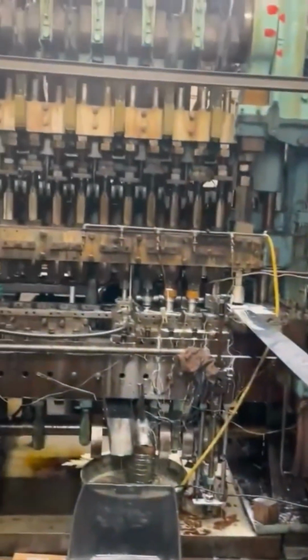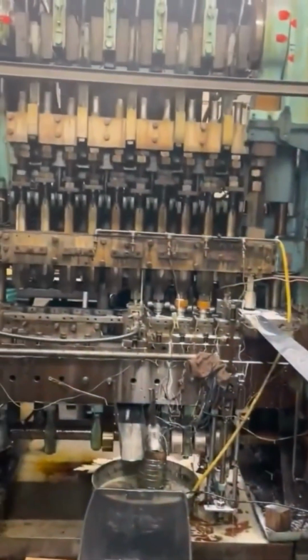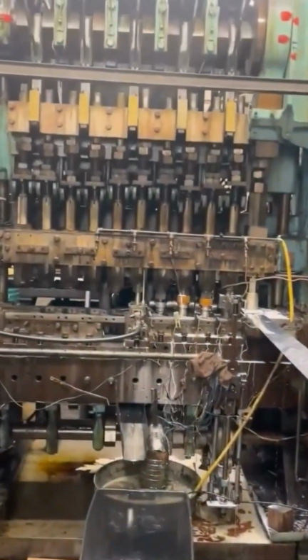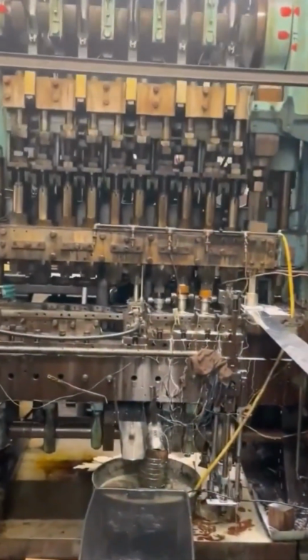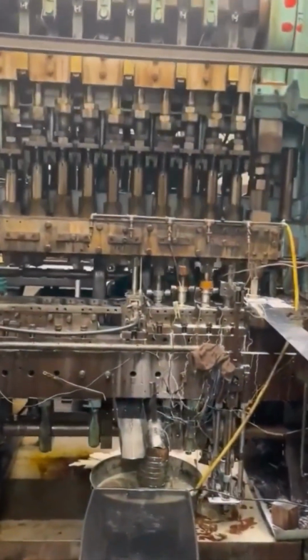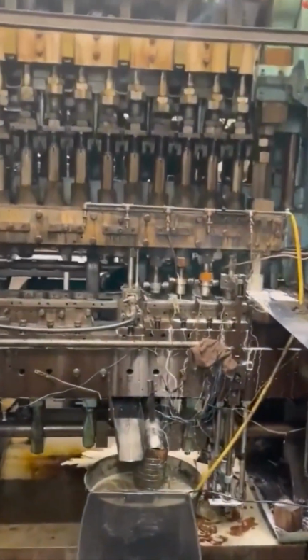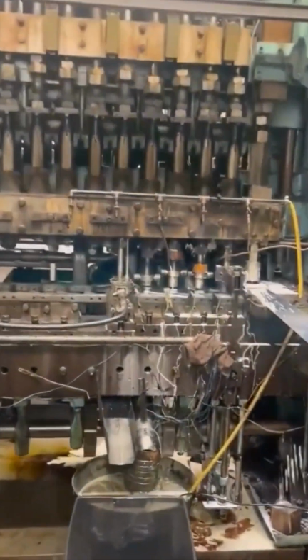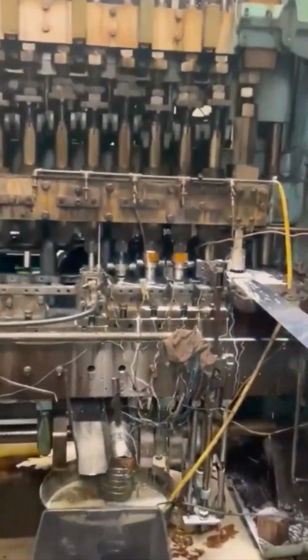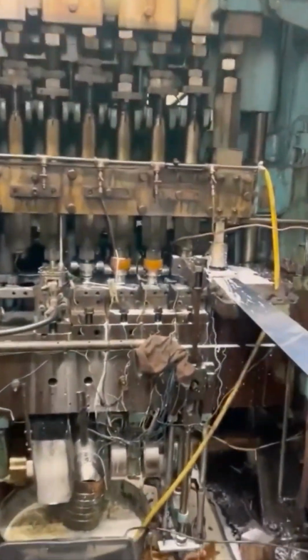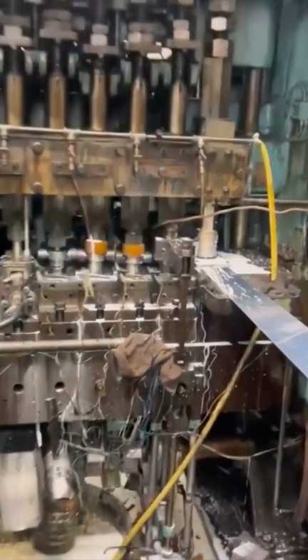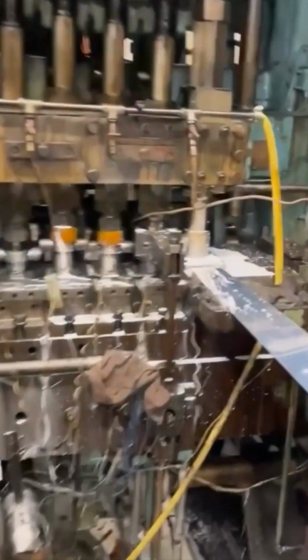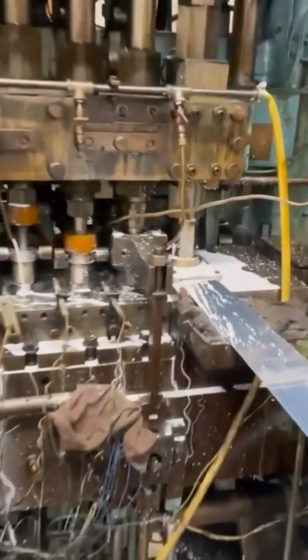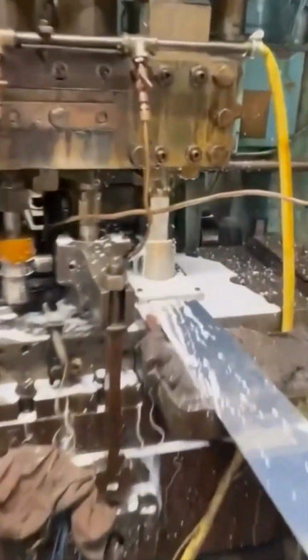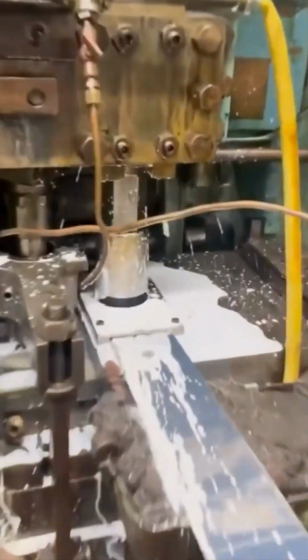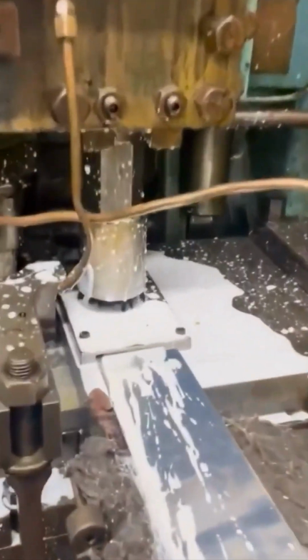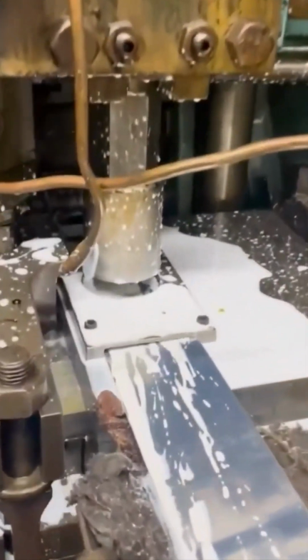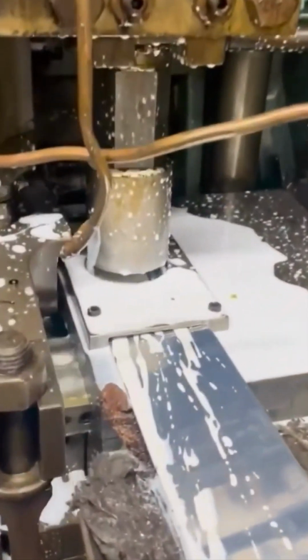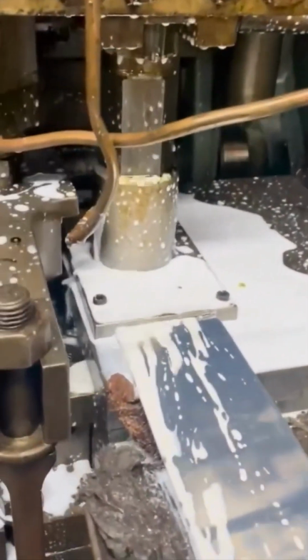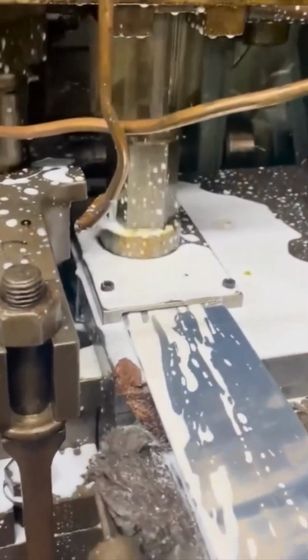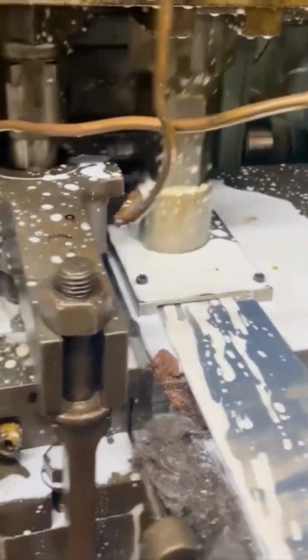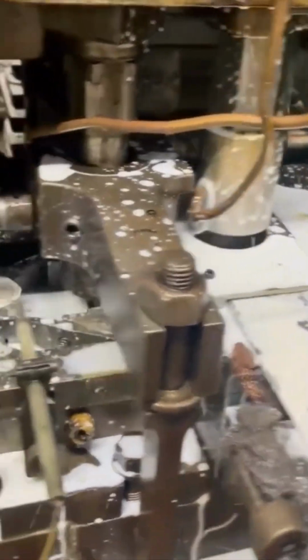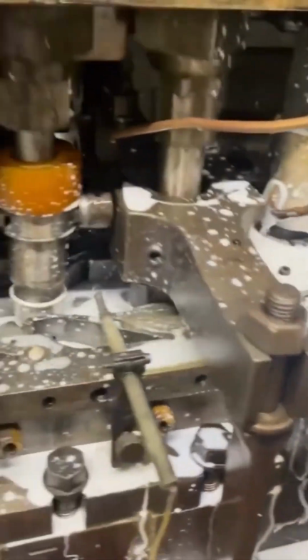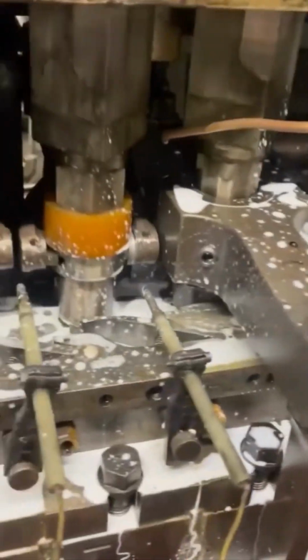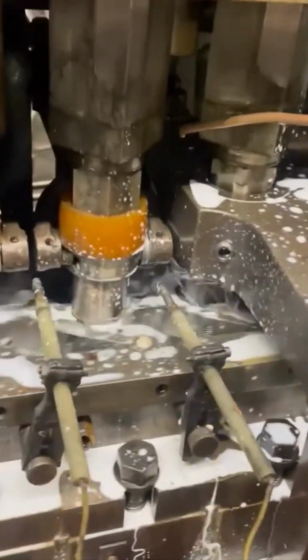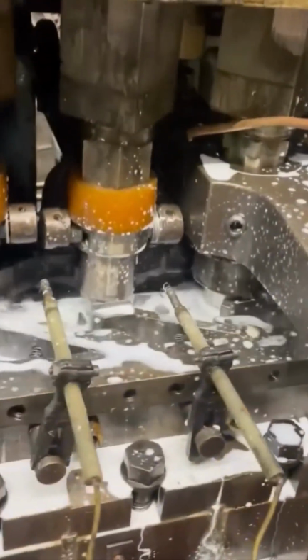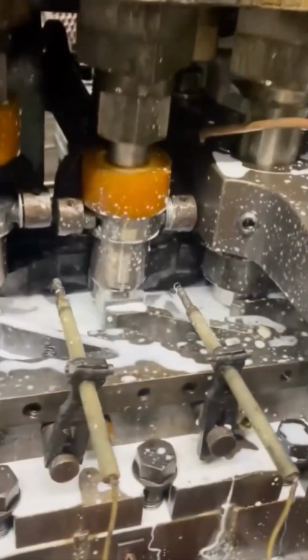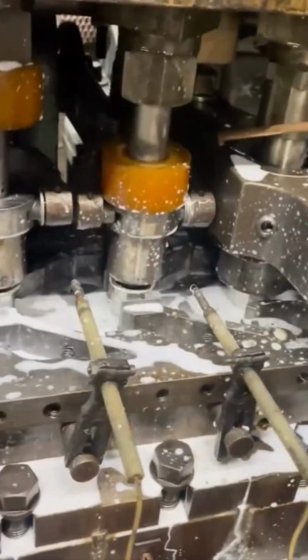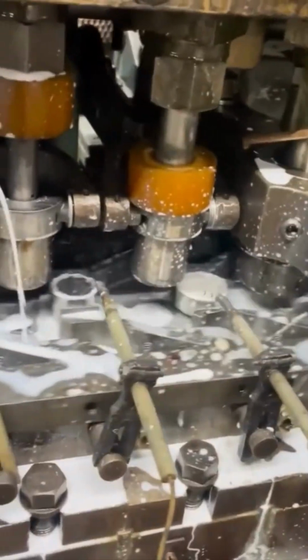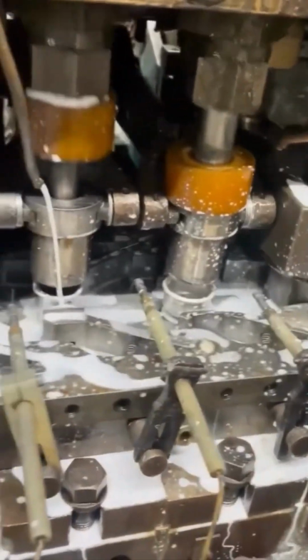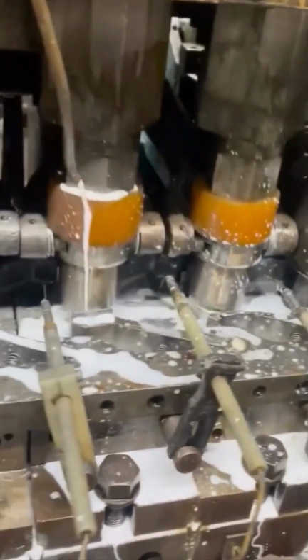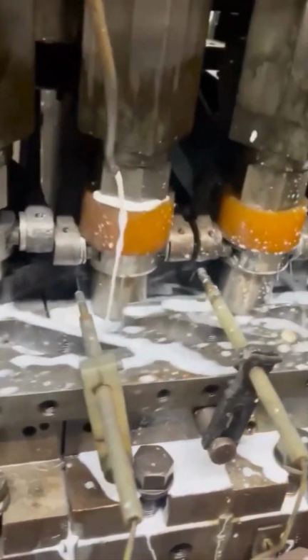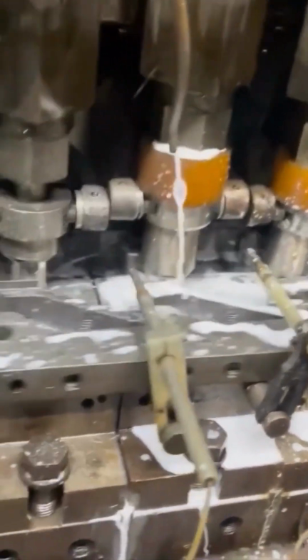Threaded pipe machine. It's screwing metal into metal with the confidence of someone who's done this before. A thousand times. Every turn adds strength. Every groove says: I'm not leaking today.